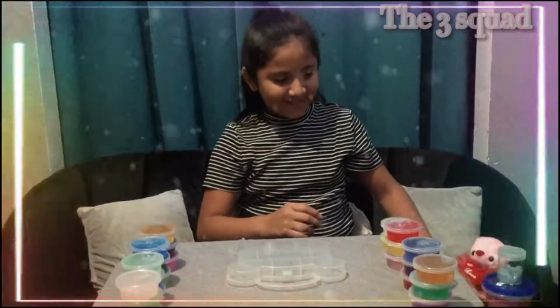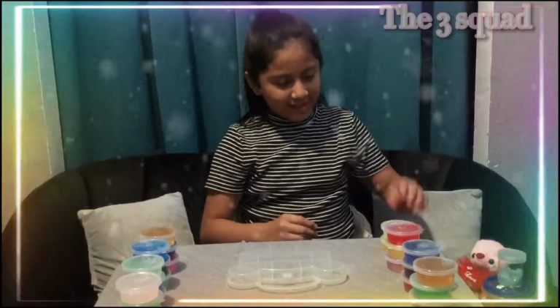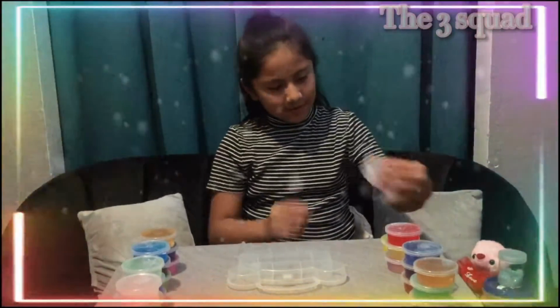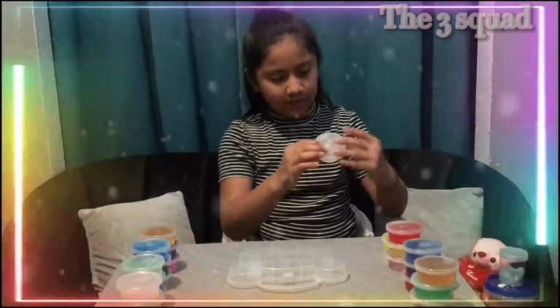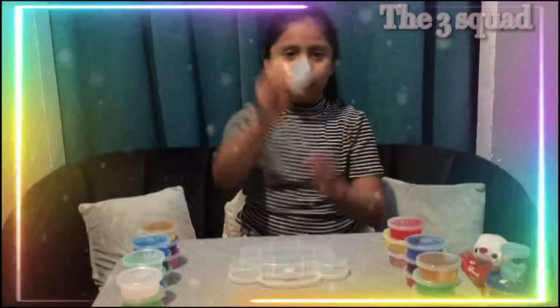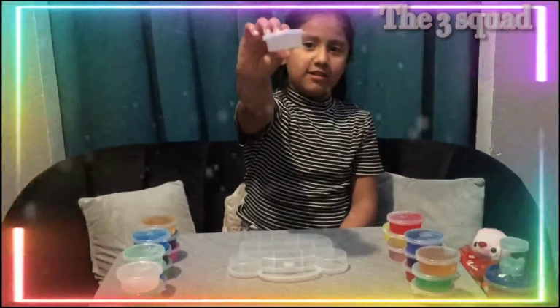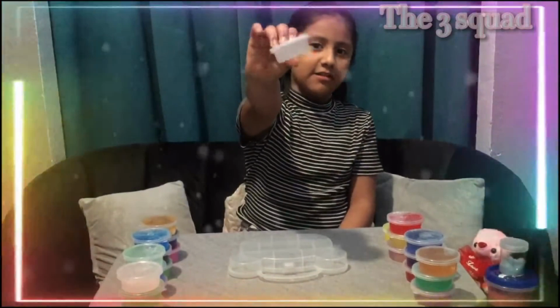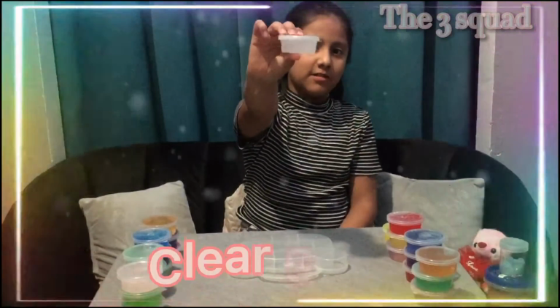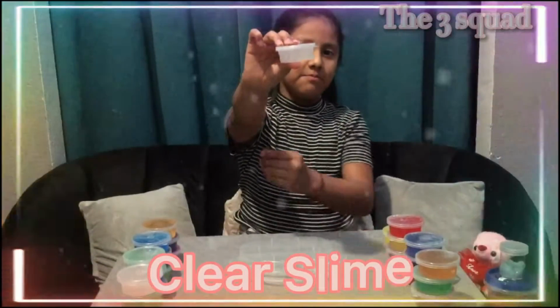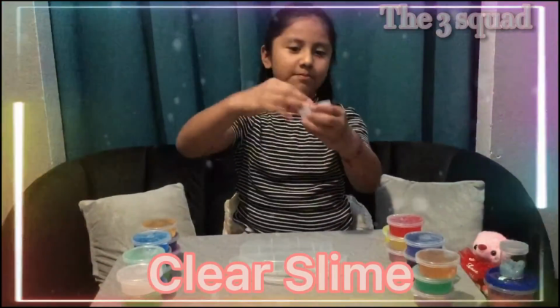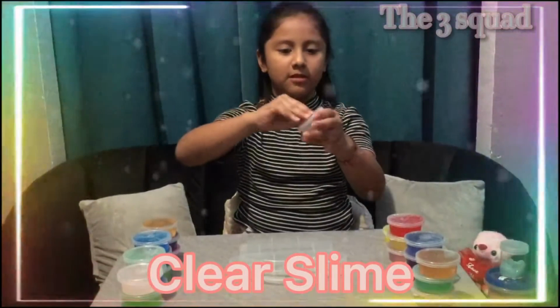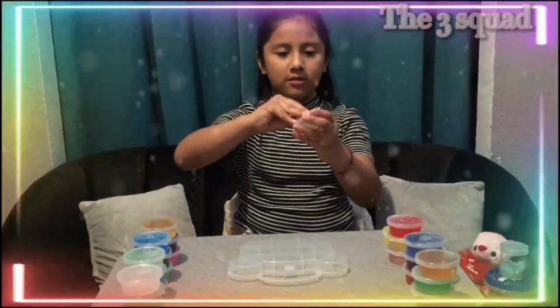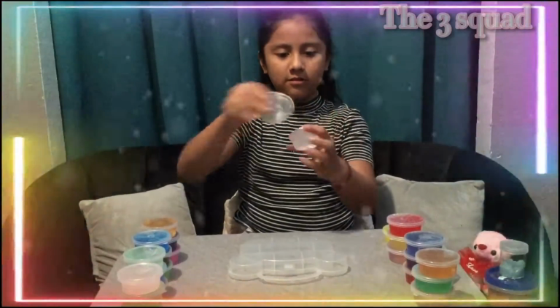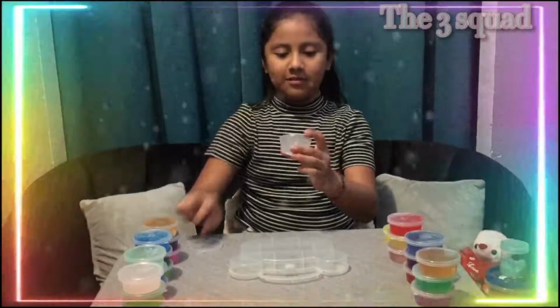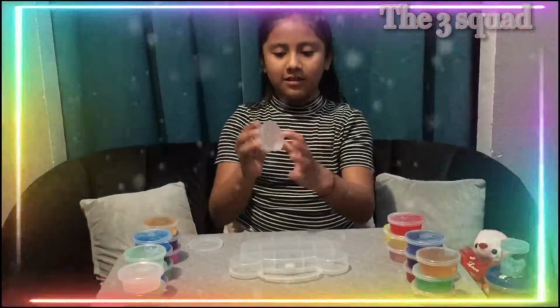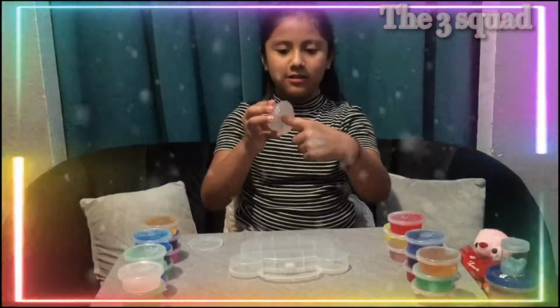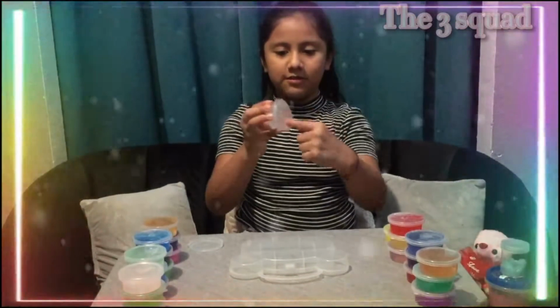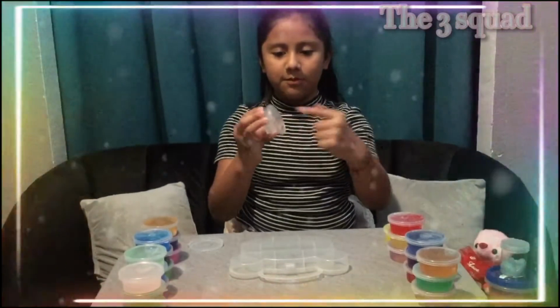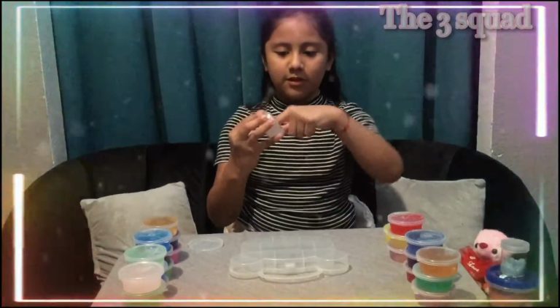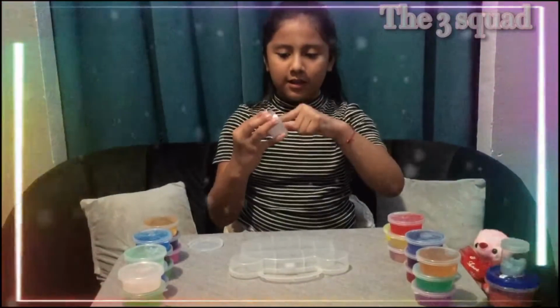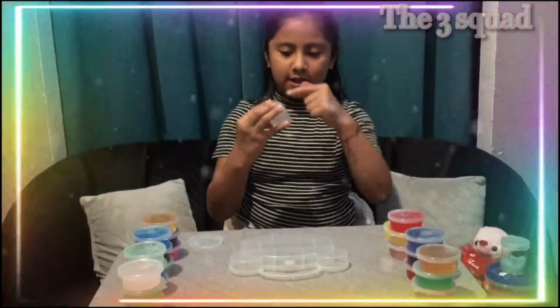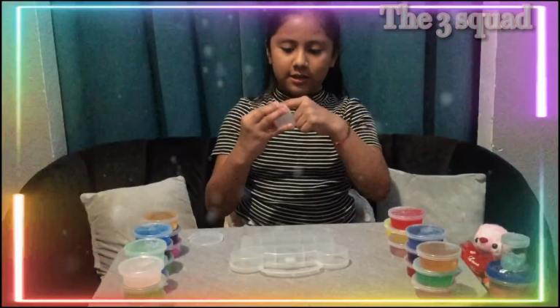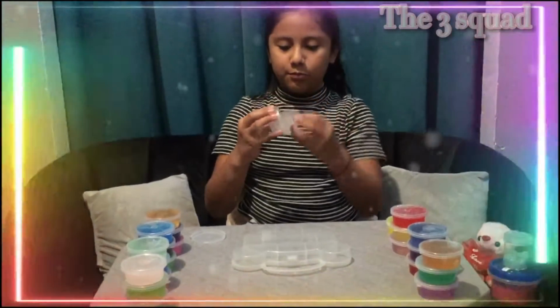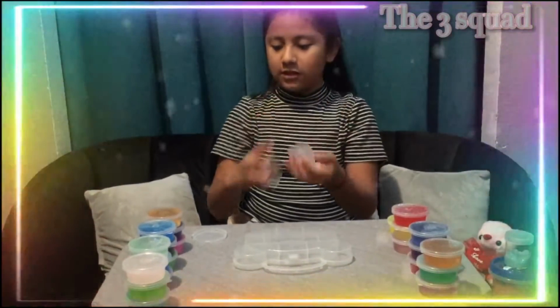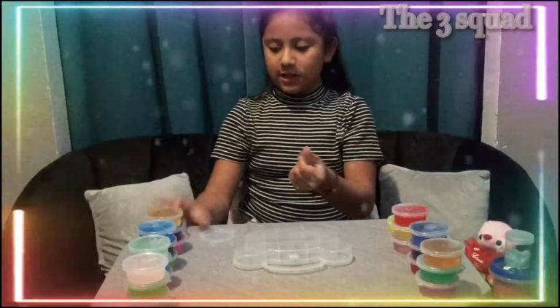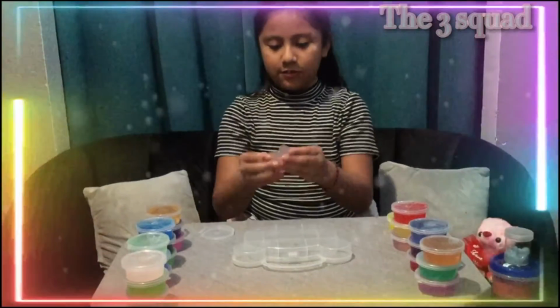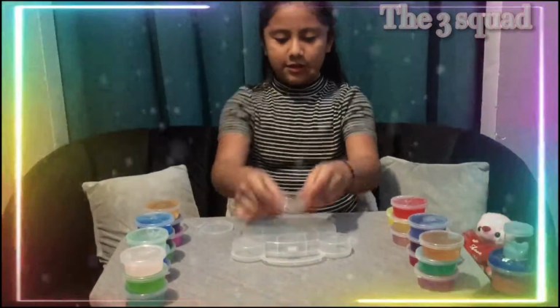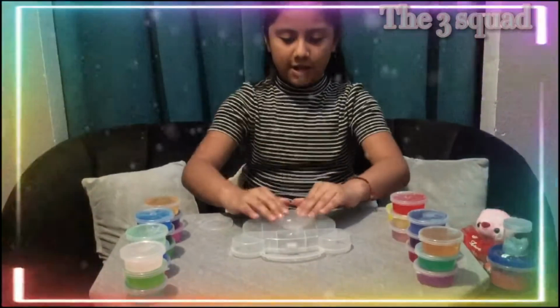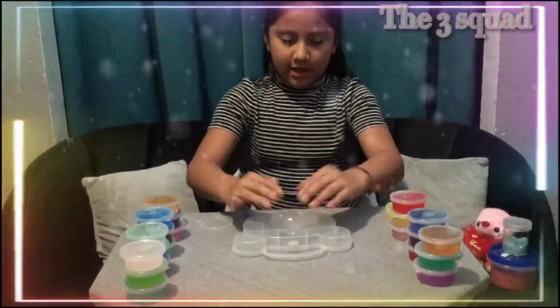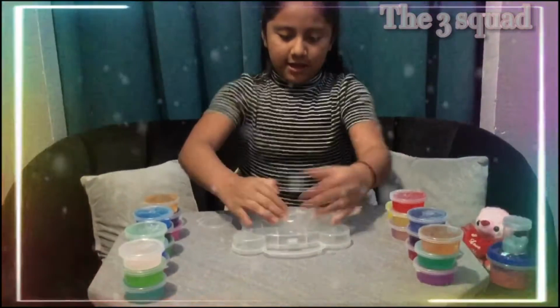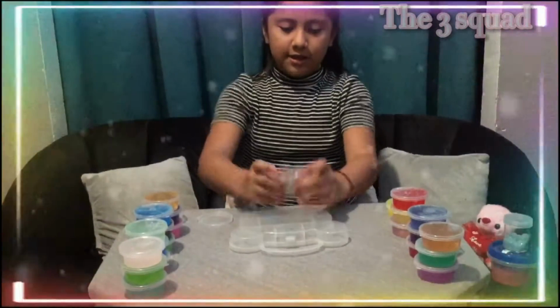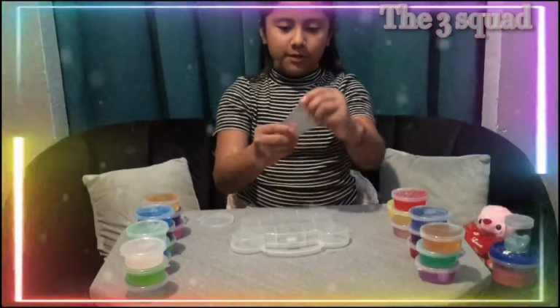Now I have this original clear slime. It's also pokeable, and they're not sticky — they're stretchy.